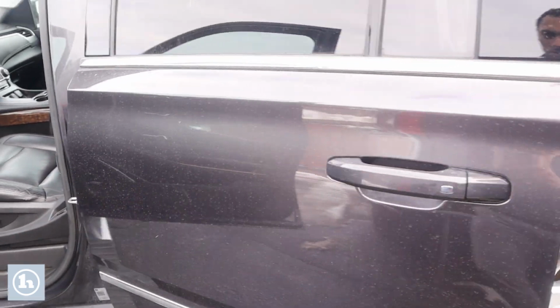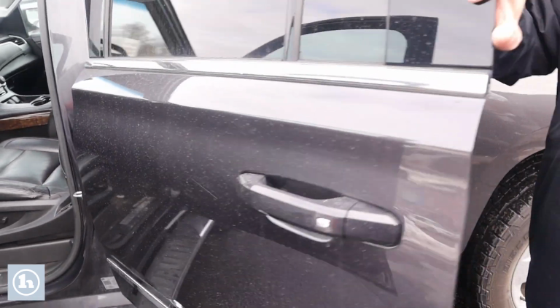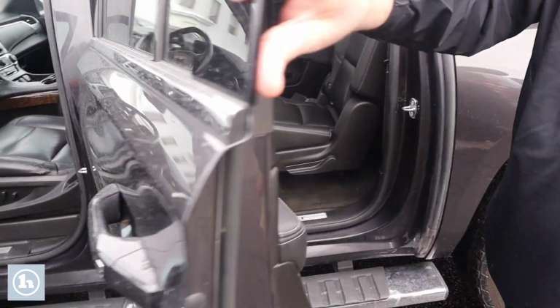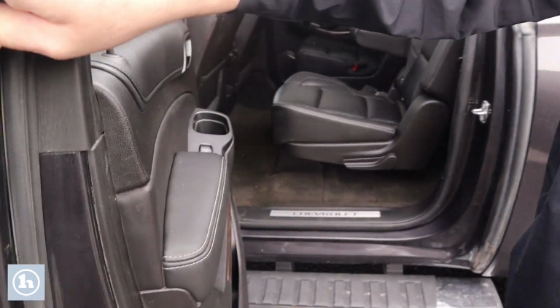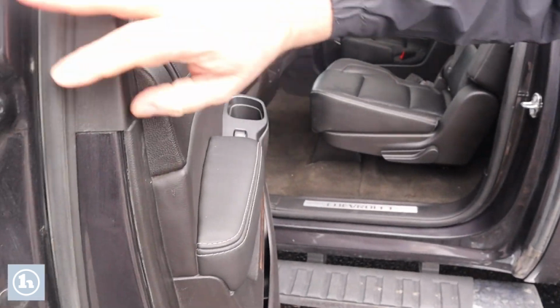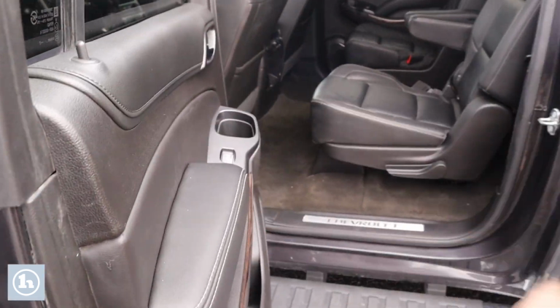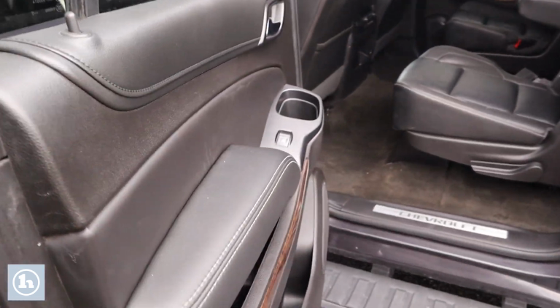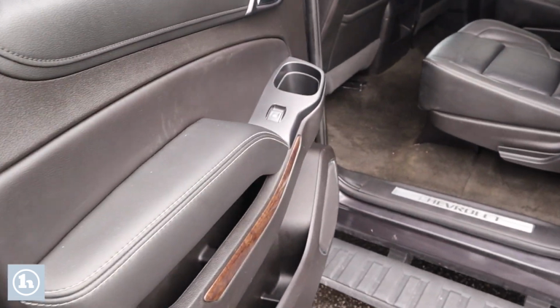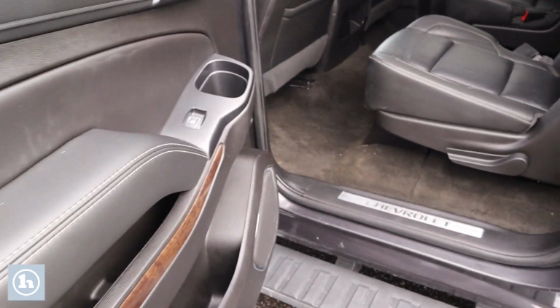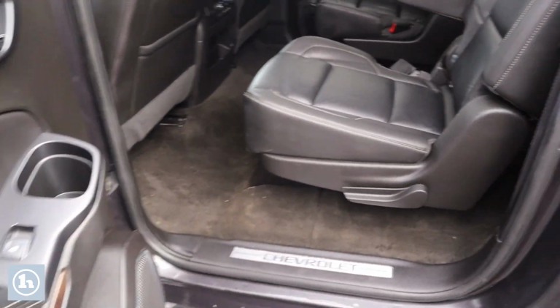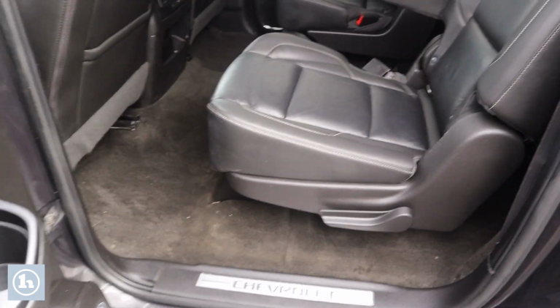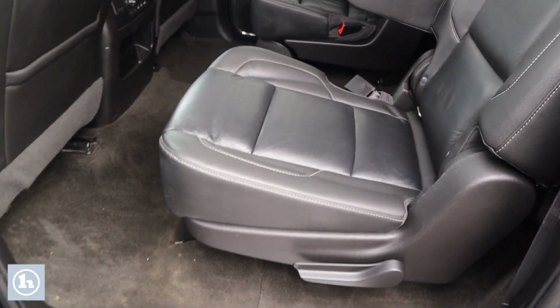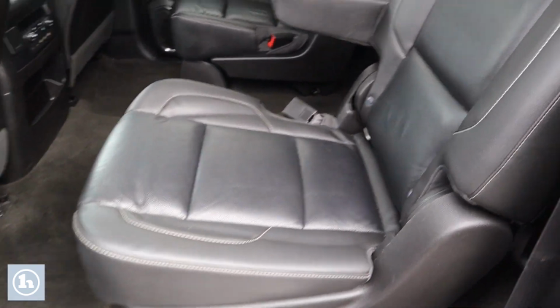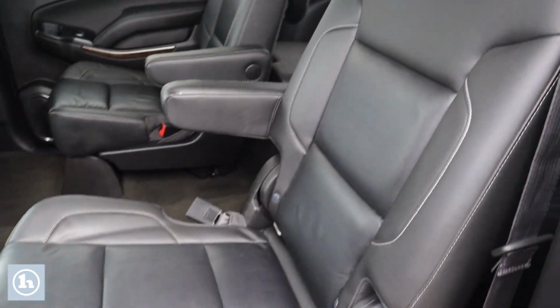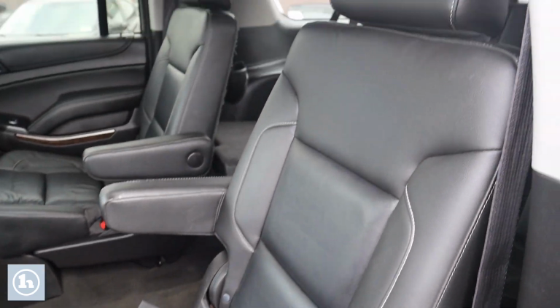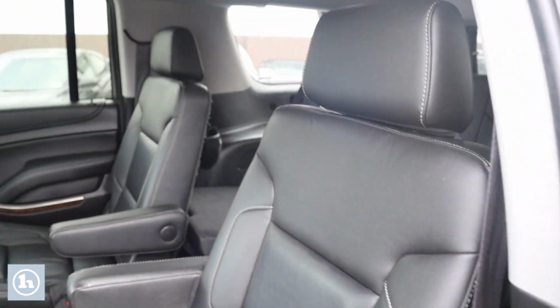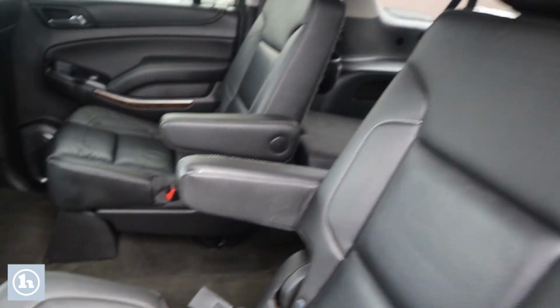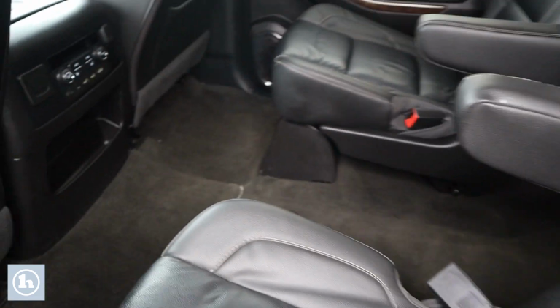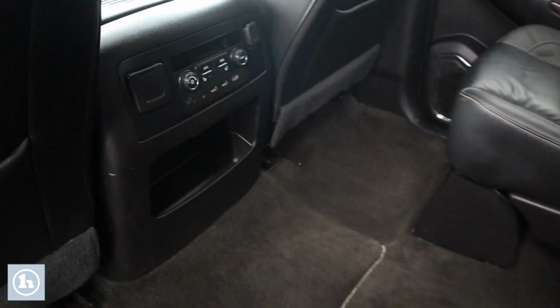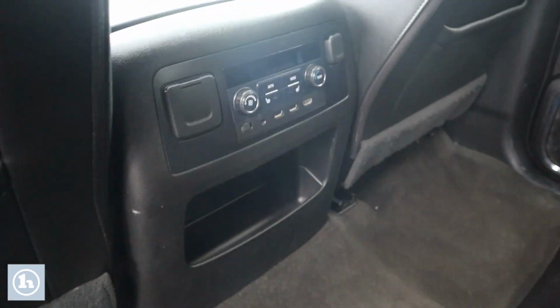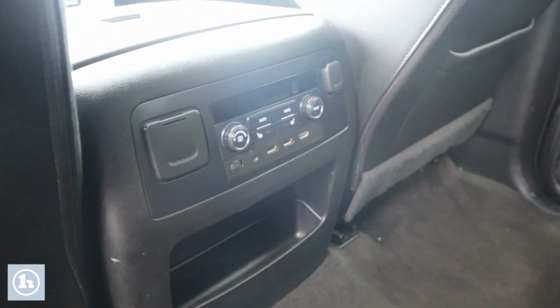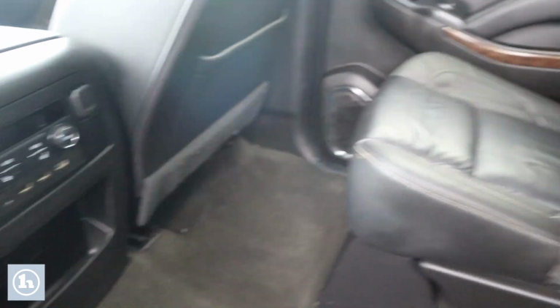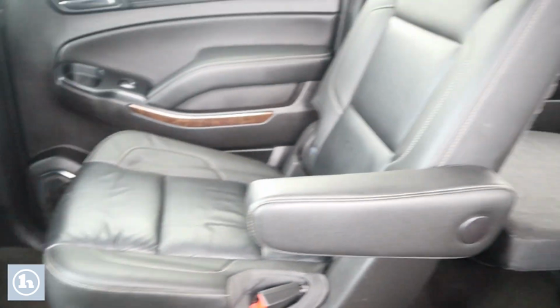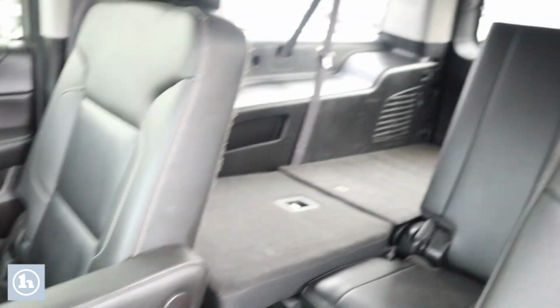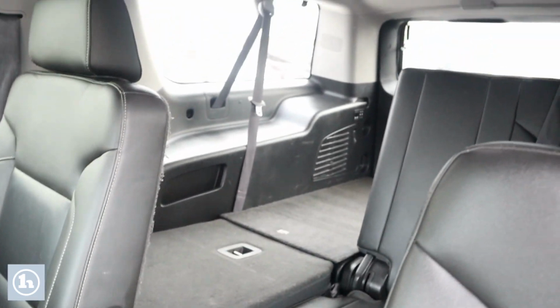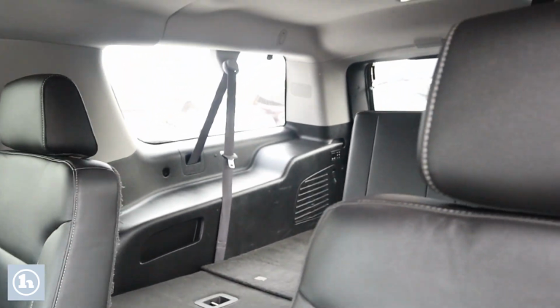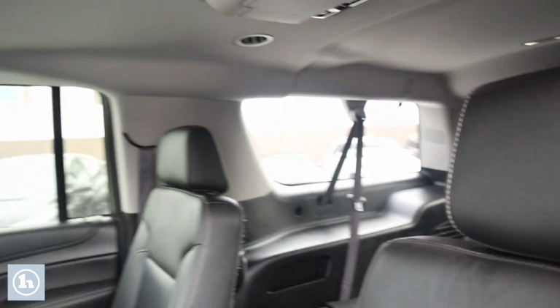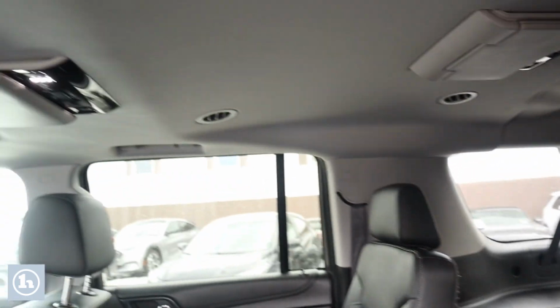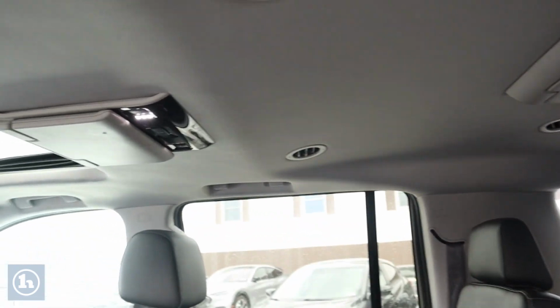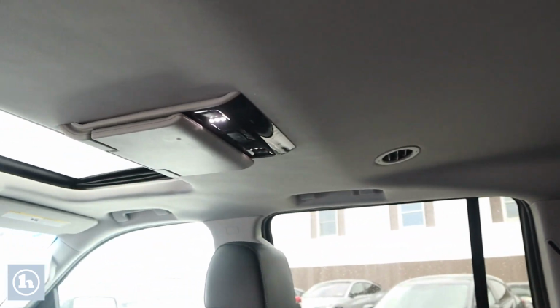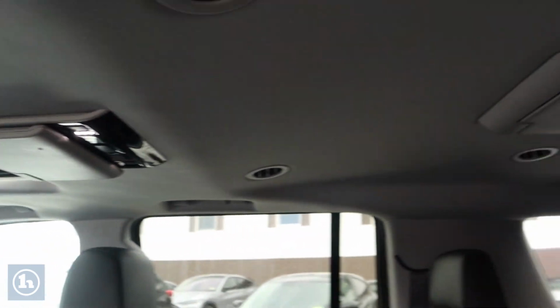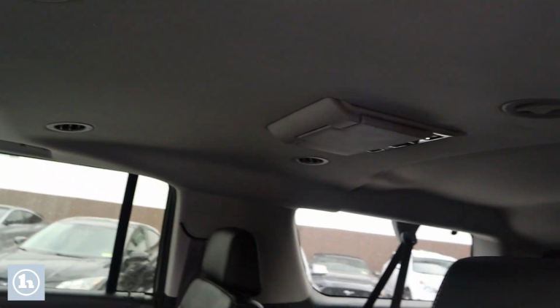We're going to open it up and show you the back — let you see all the room you've got back there. Captain's row seating in the second row, and then bench in the back. Lots of room, lots of things to occupy the kids and make your trip enjoyable.